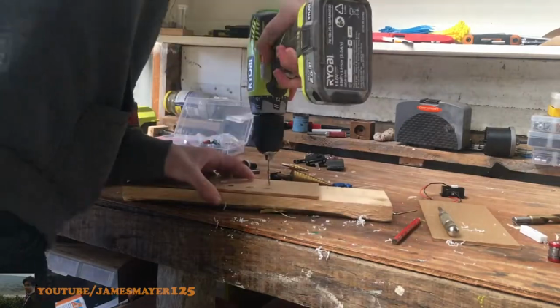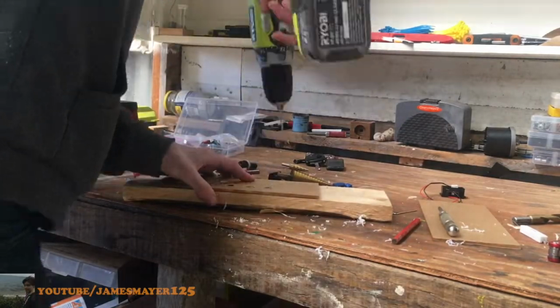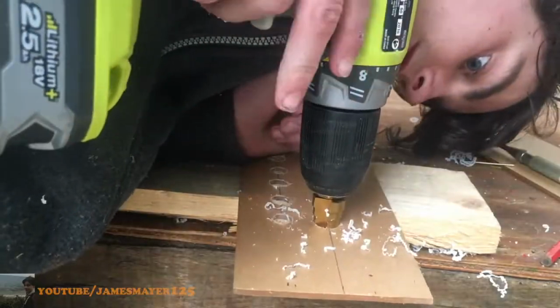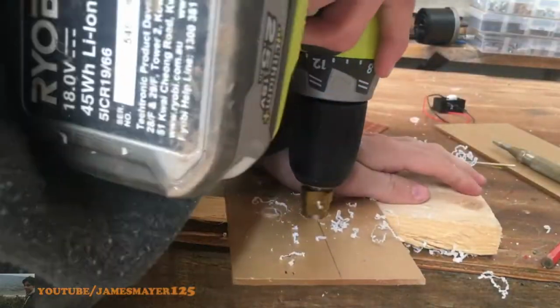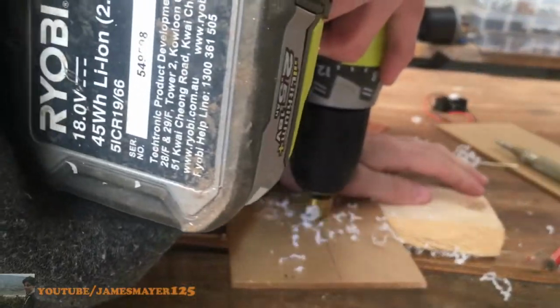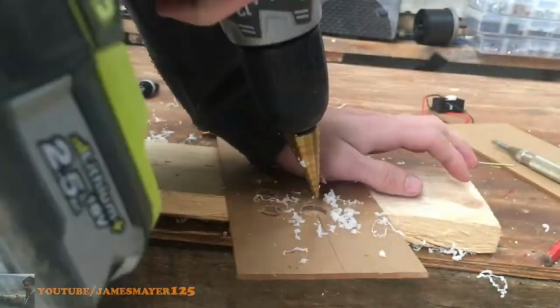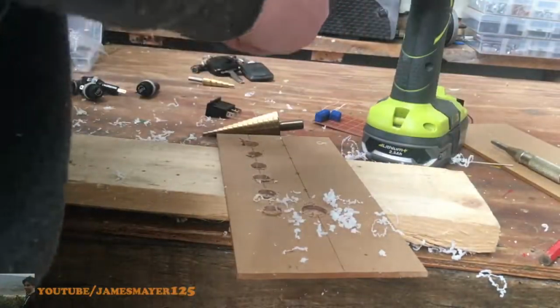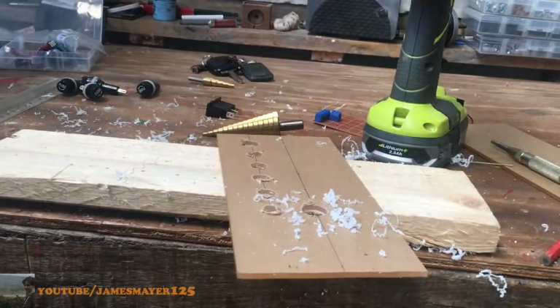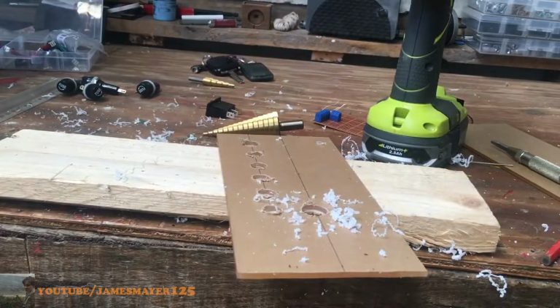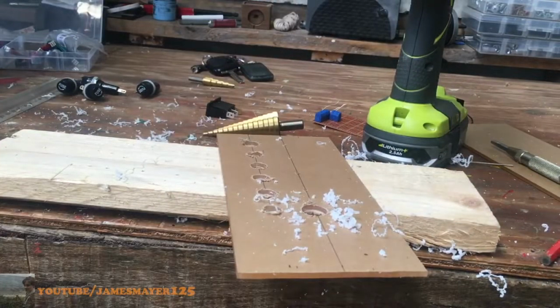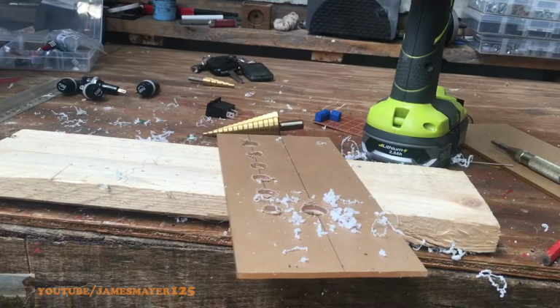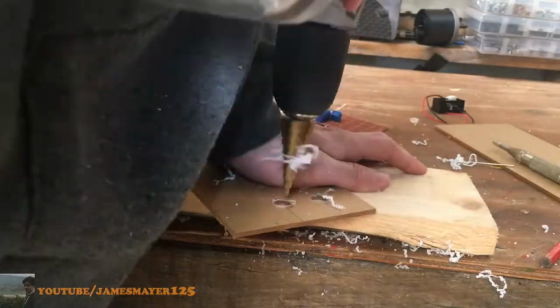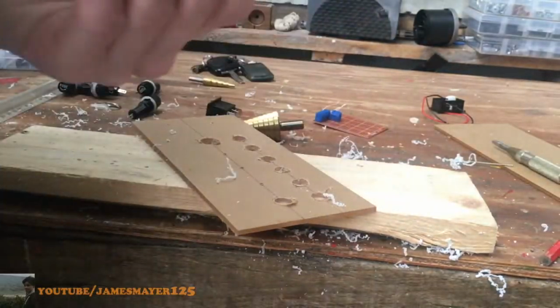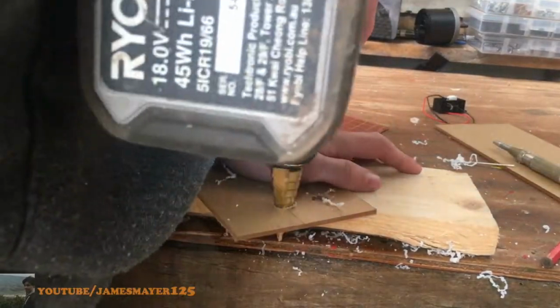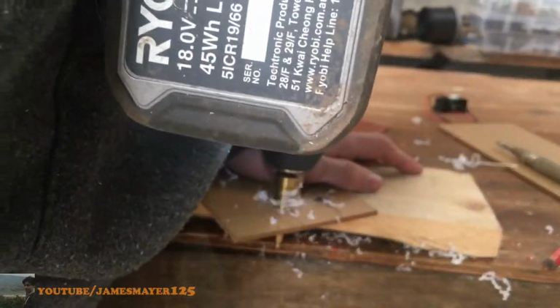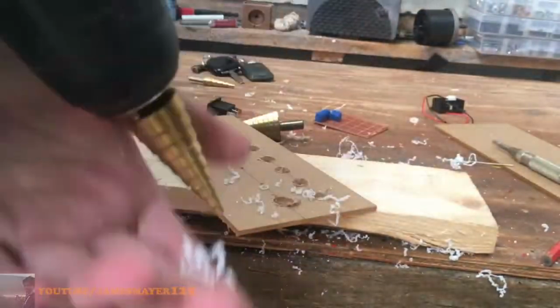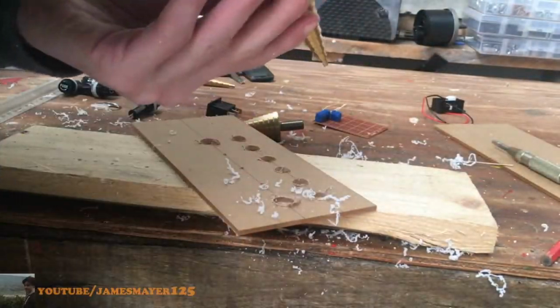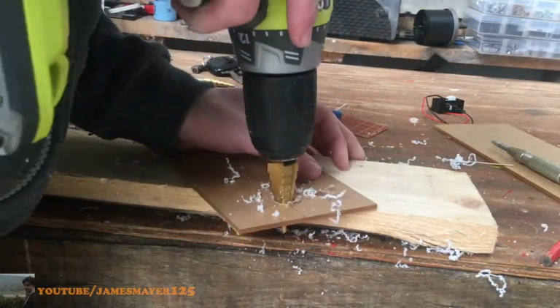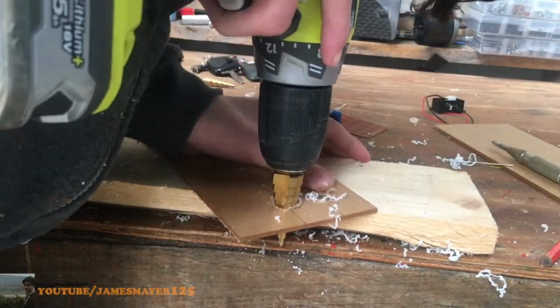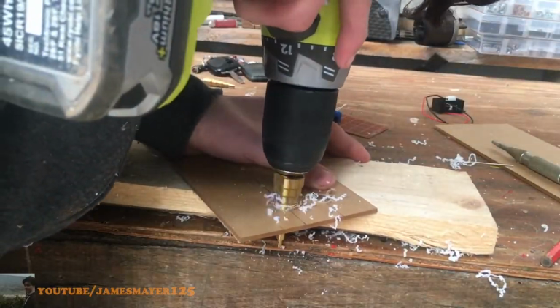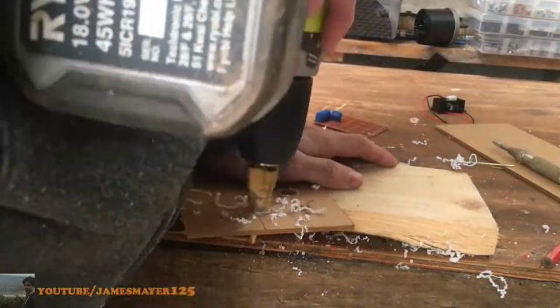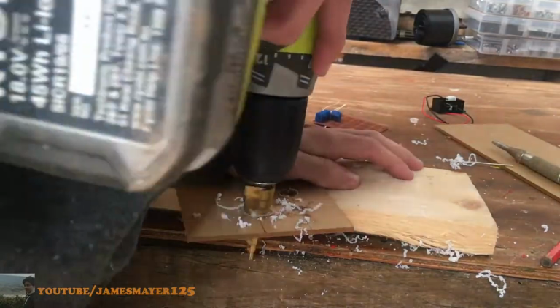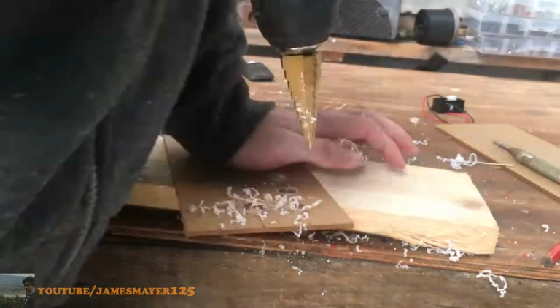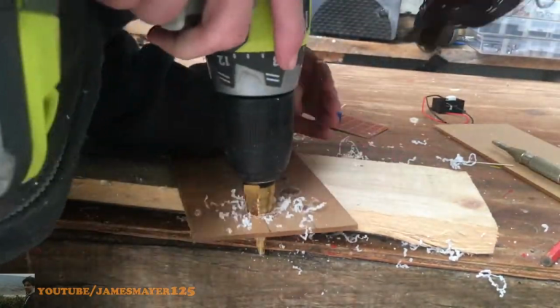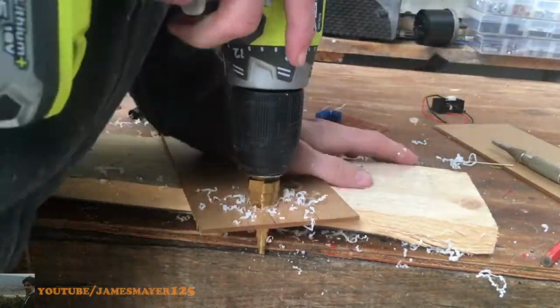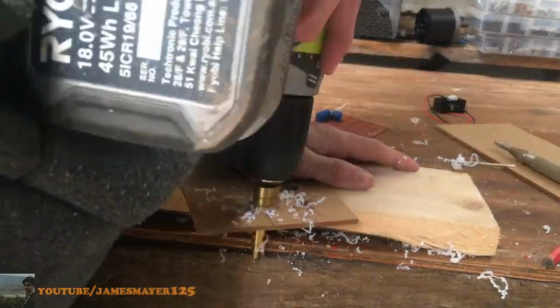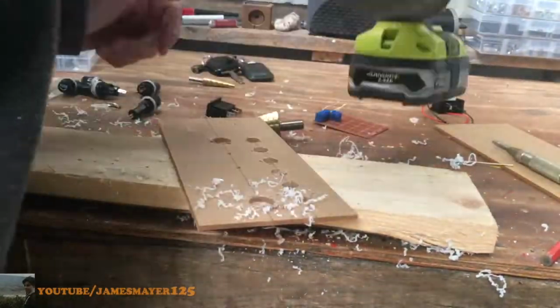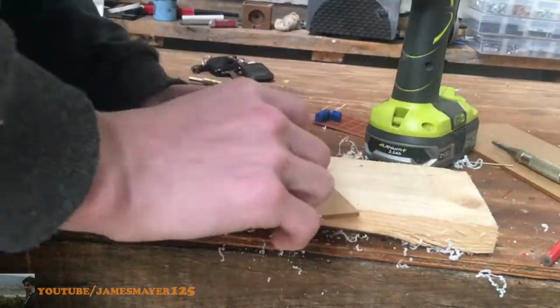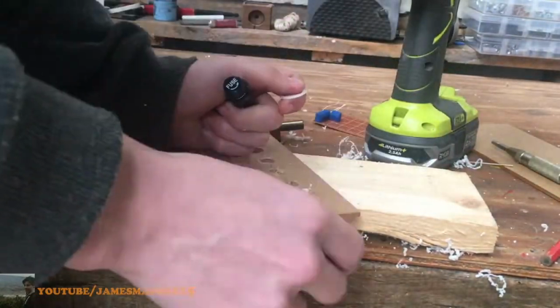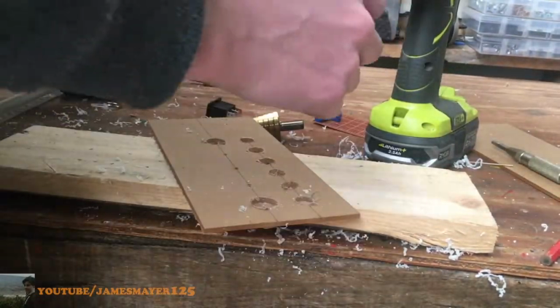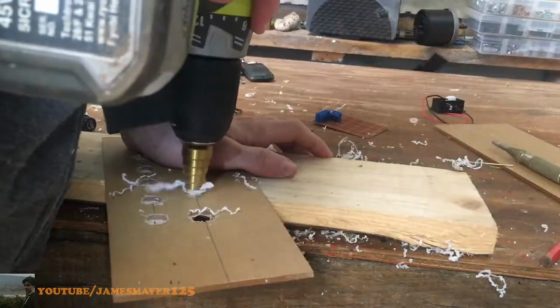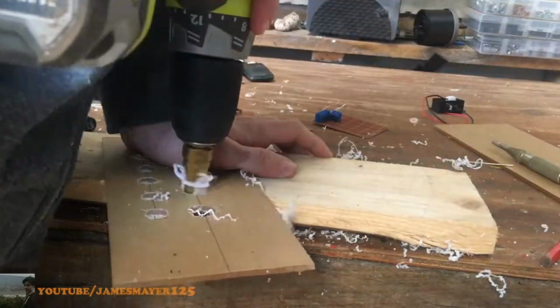For some of the square parts like your voltage reader and power switch, you're going to need to cut them out. What I did was drill a hole, thread a coping saw through it, cut them out, then clean them up with a file.